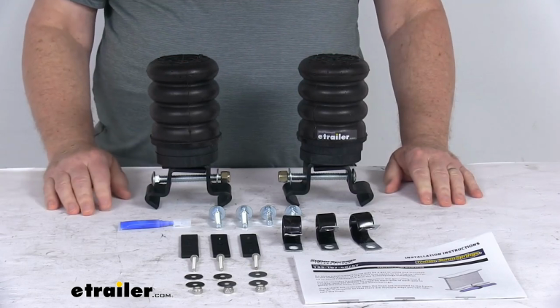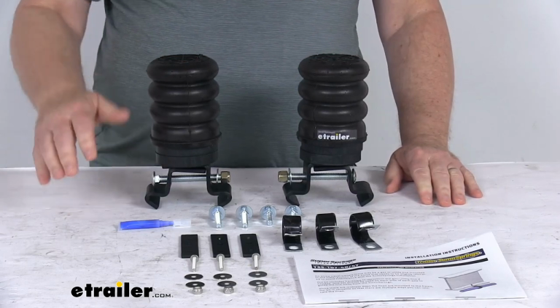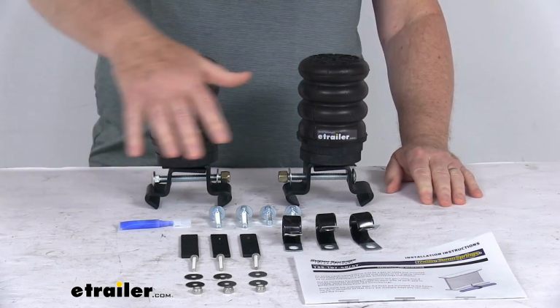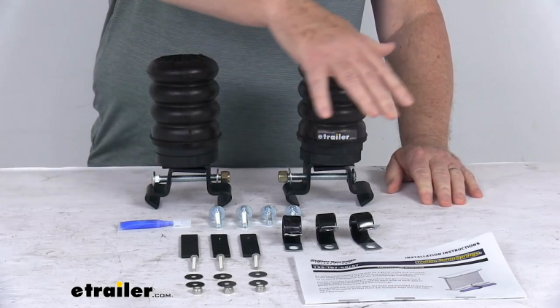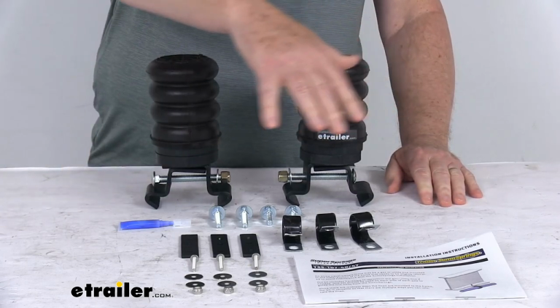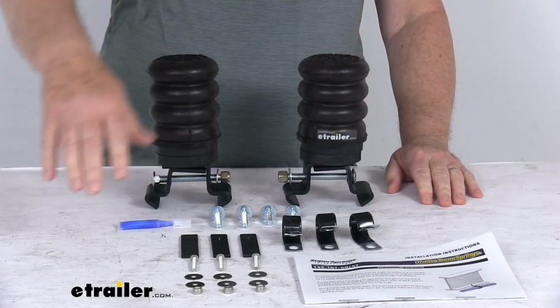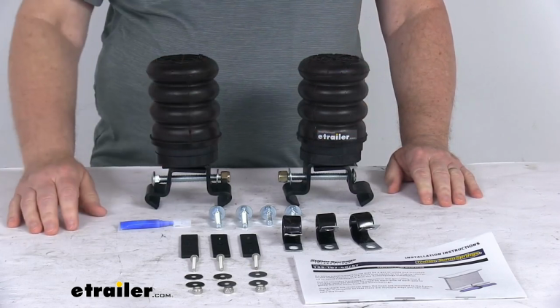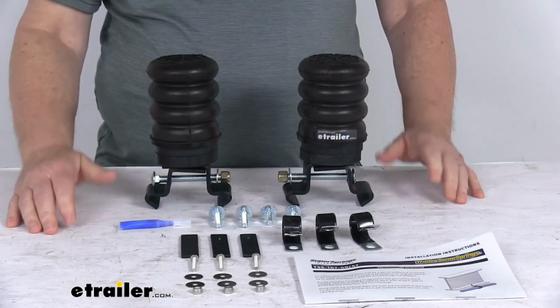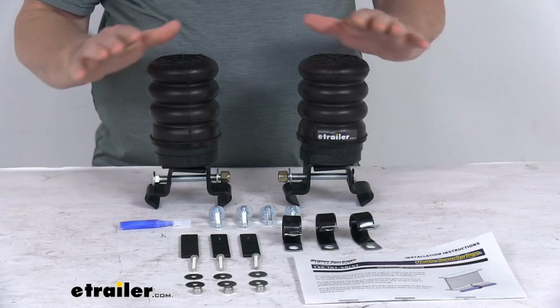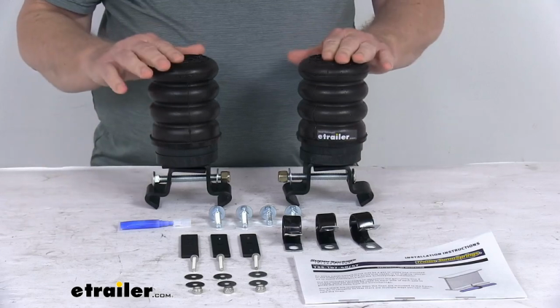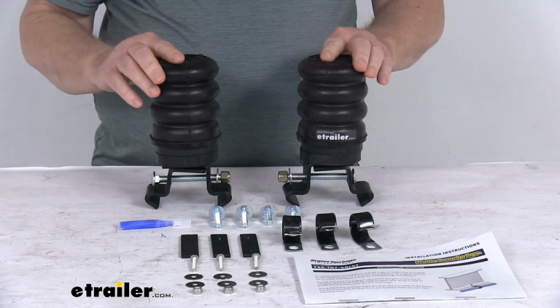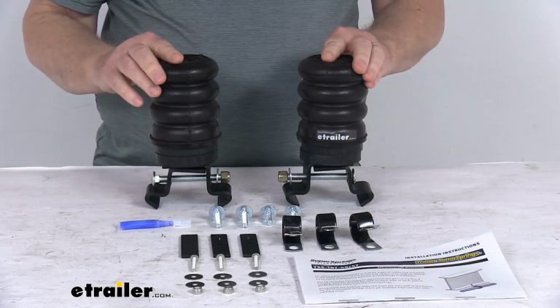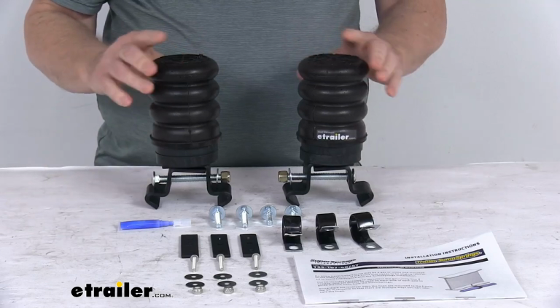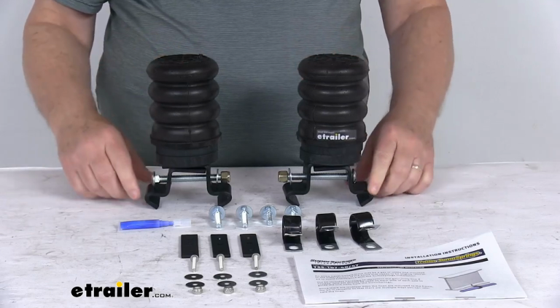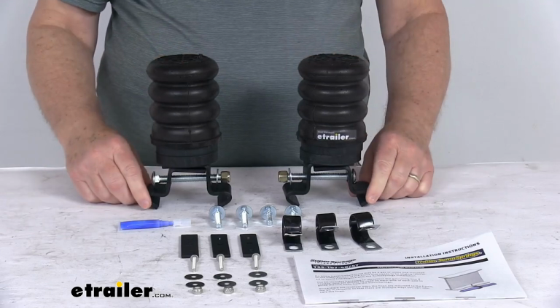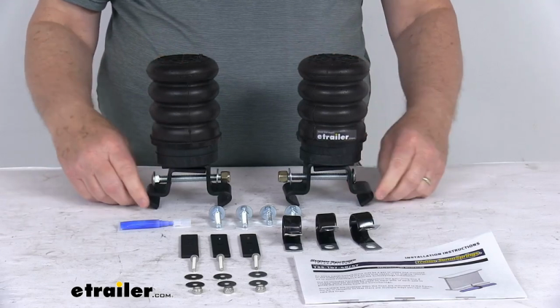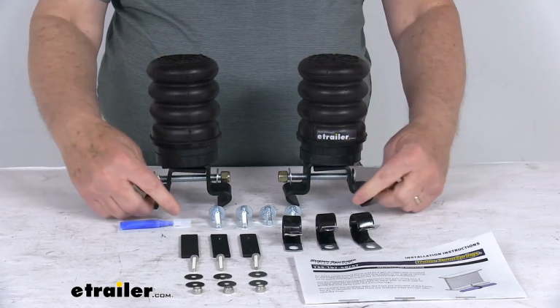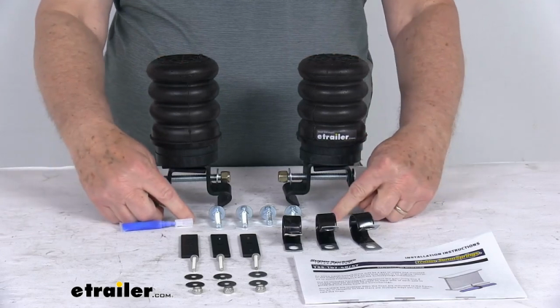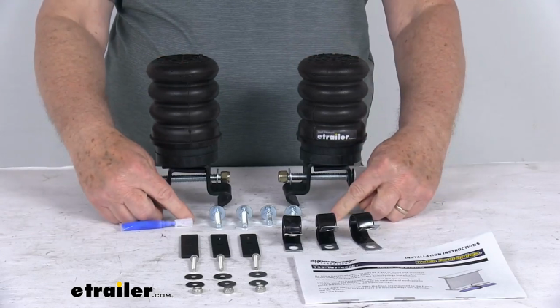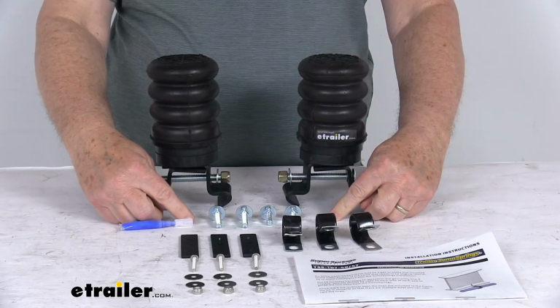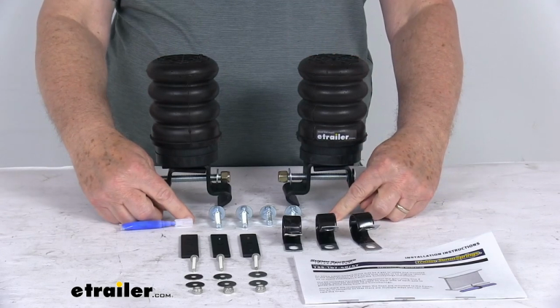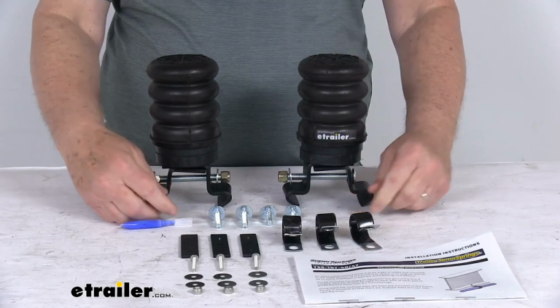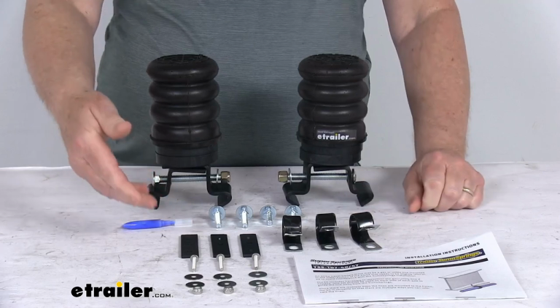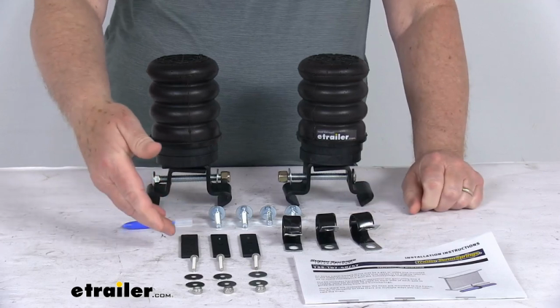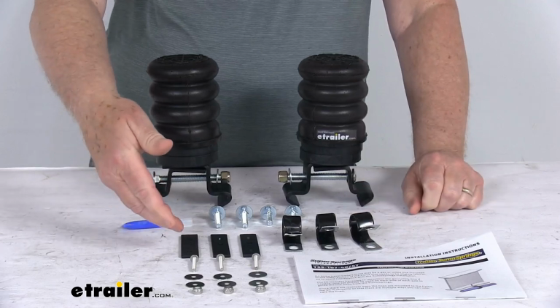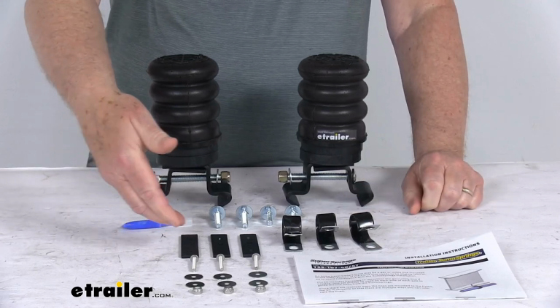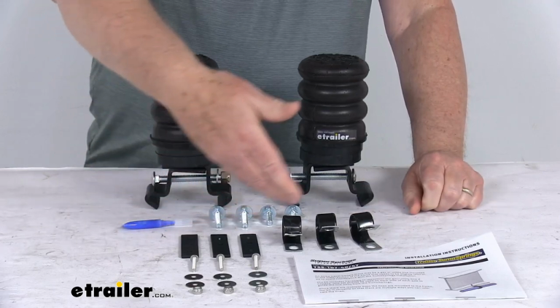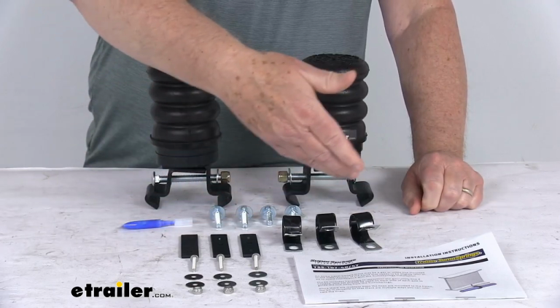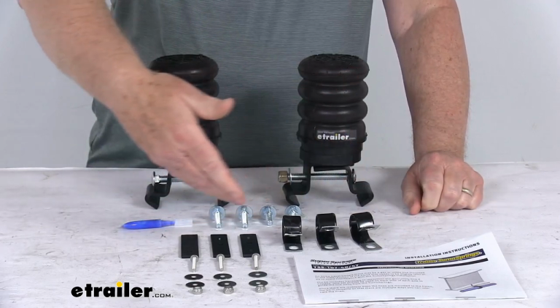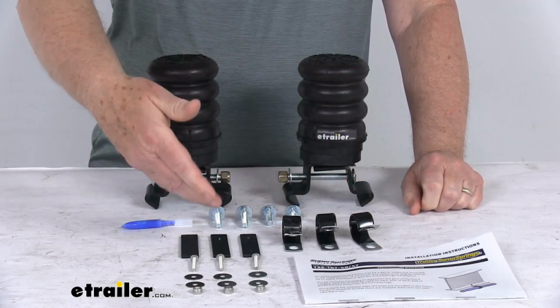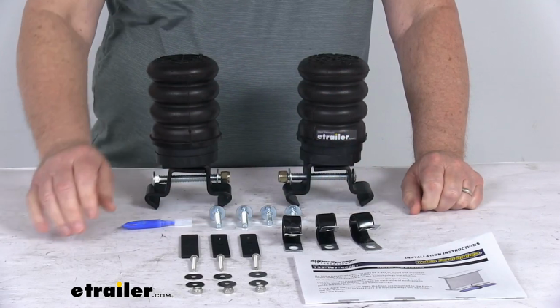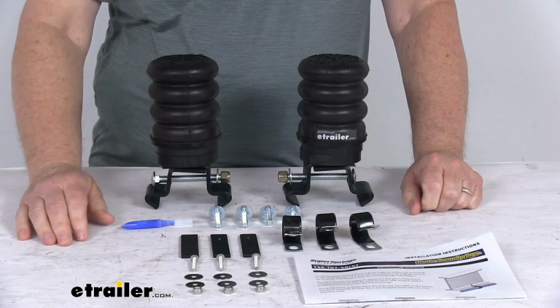This kit doesn't come with everything I laid out here on the table. The two jounce style springs, the mounting brackets, and the hardware to install it are all included. And as I mentioned earlier, the line relocation brackets and hardware are also included.